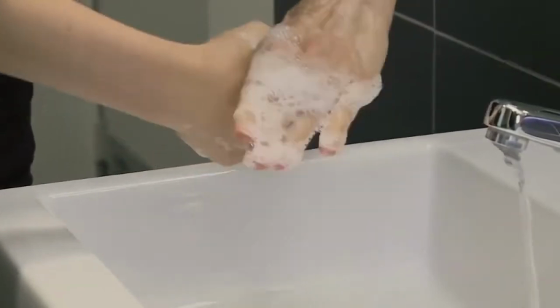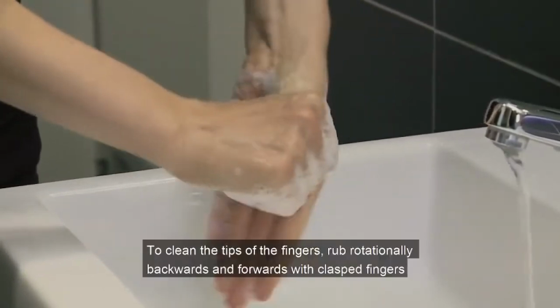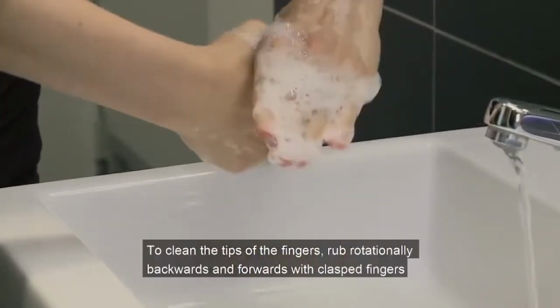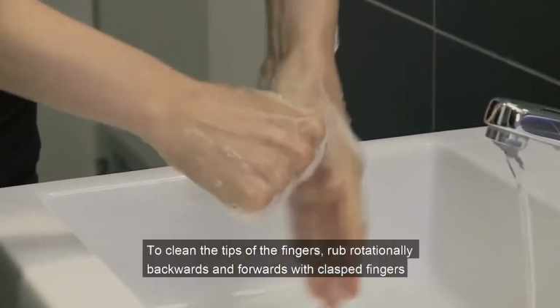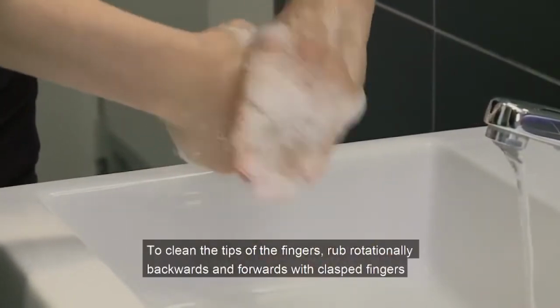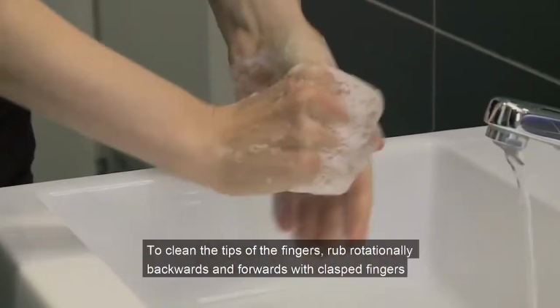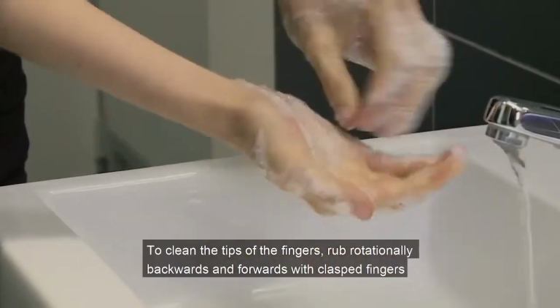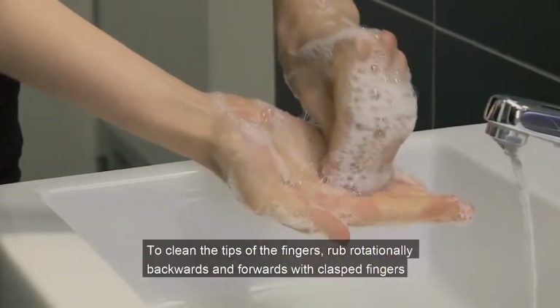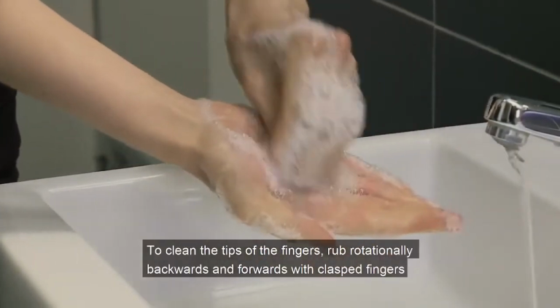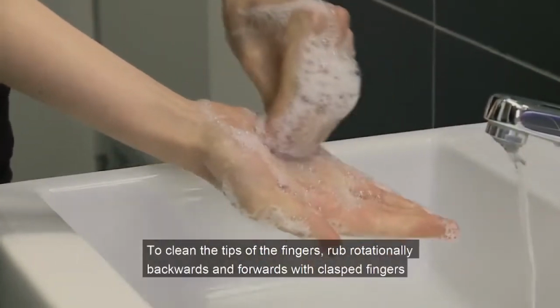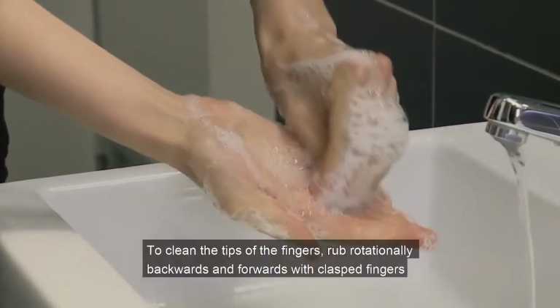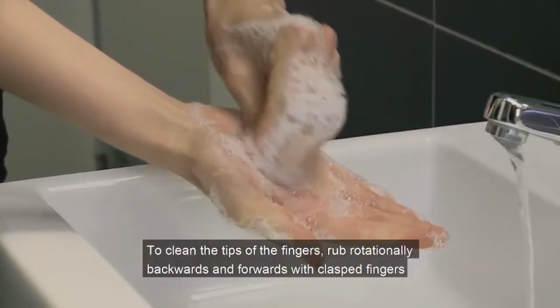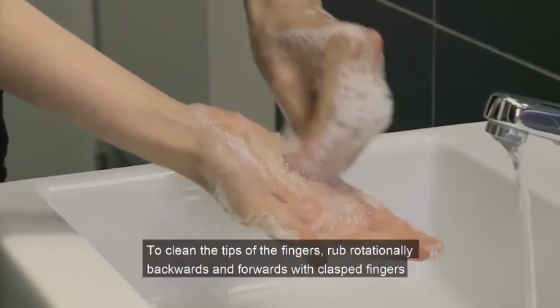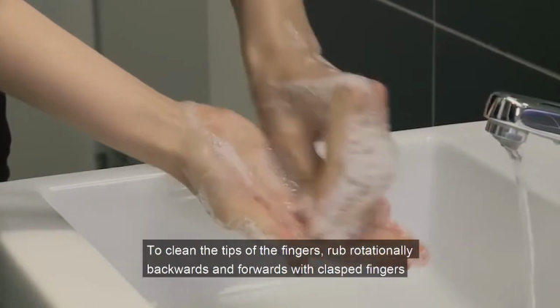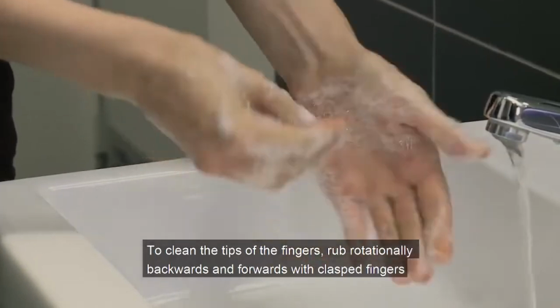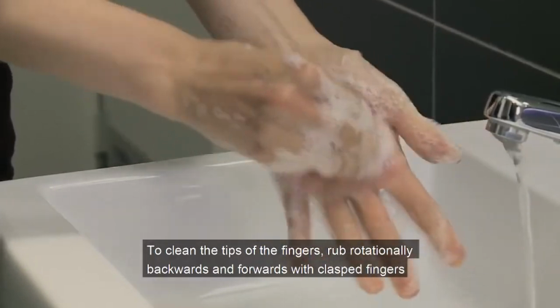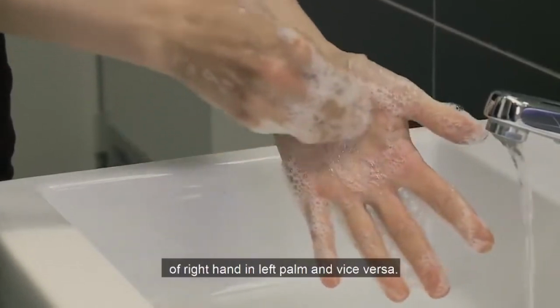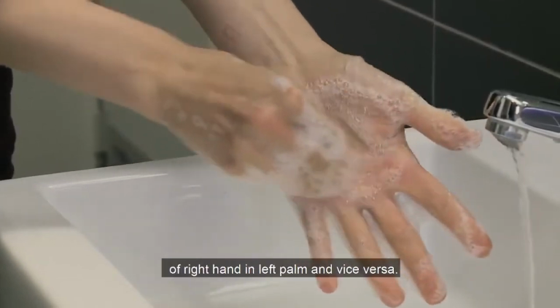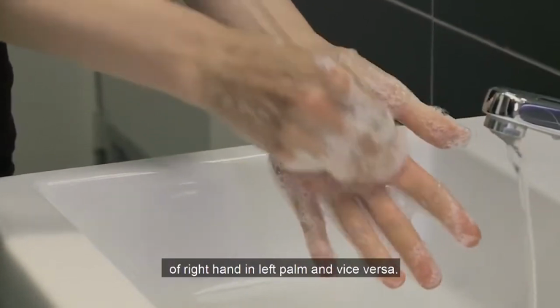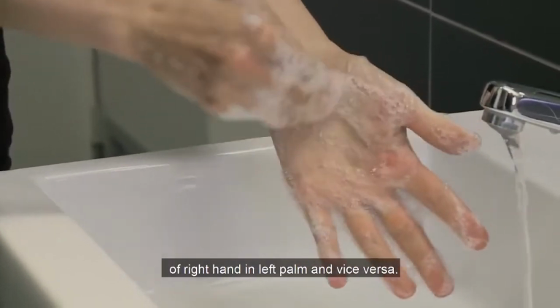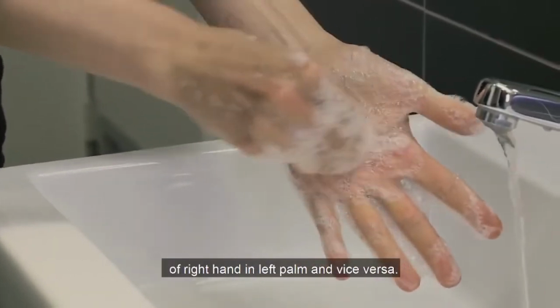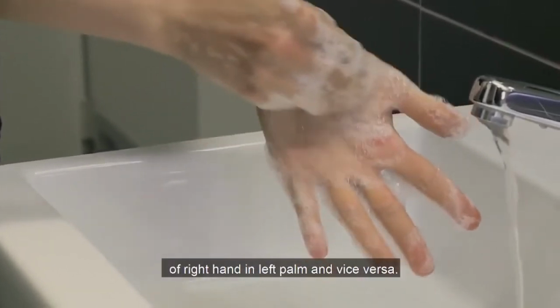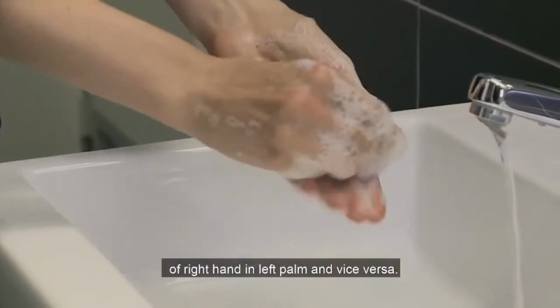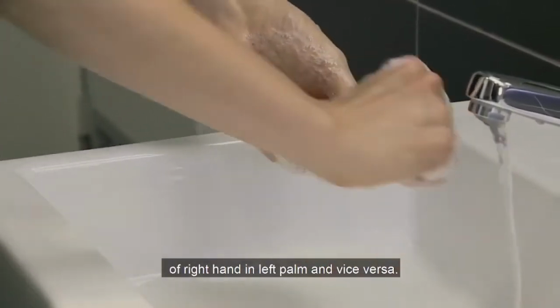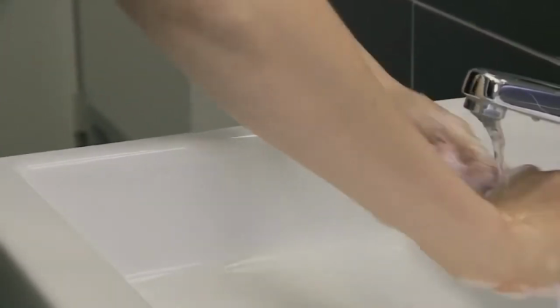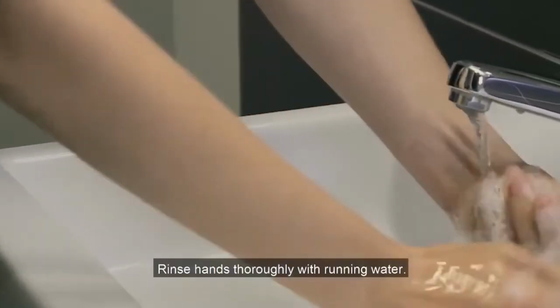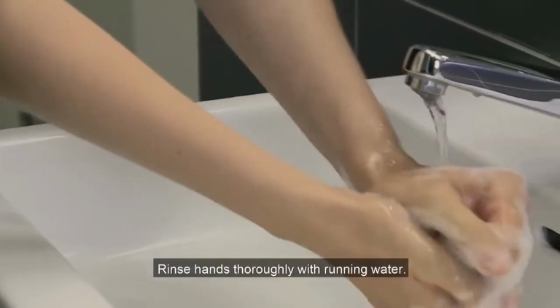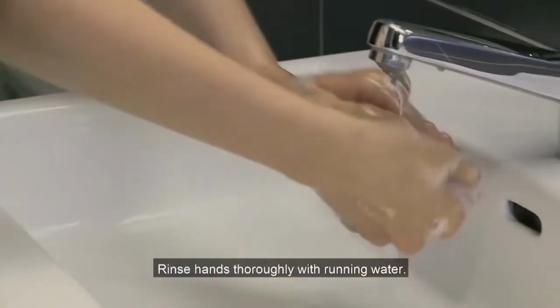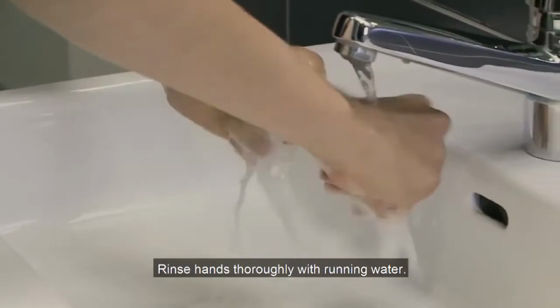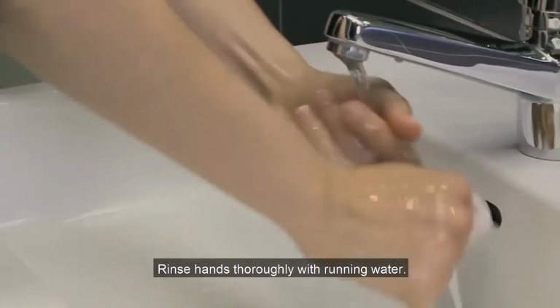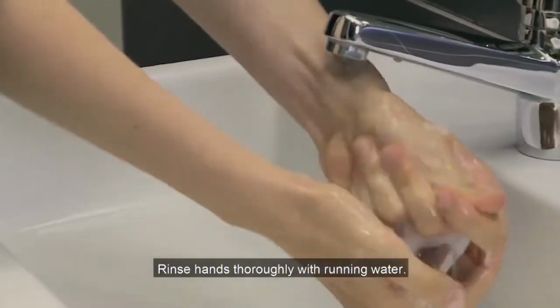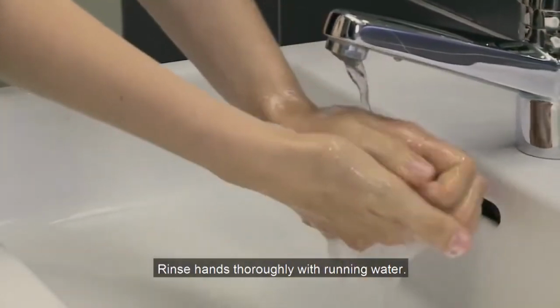To clean the tips of the fingers, rub rotationally backwards and forwards with clasped fingers of right hand in left palm and vice versa. Rinse hands thoroughly with running water.